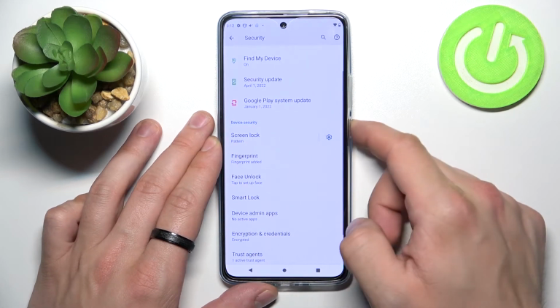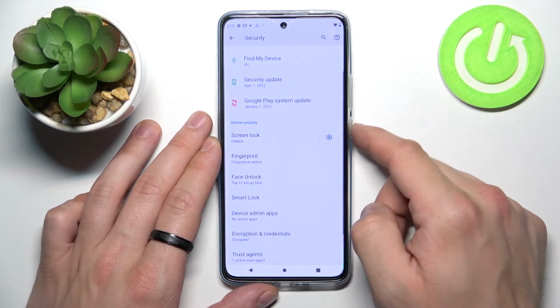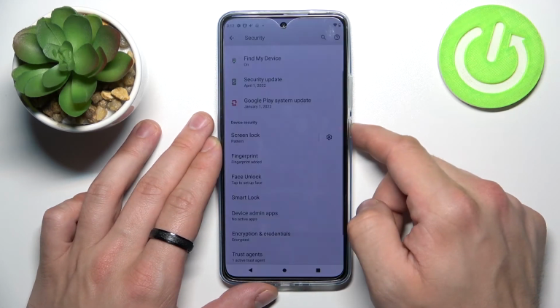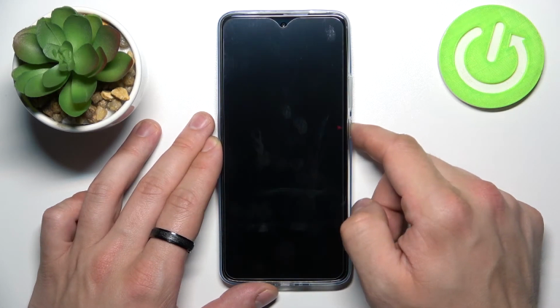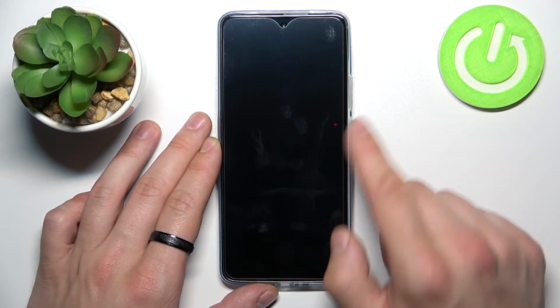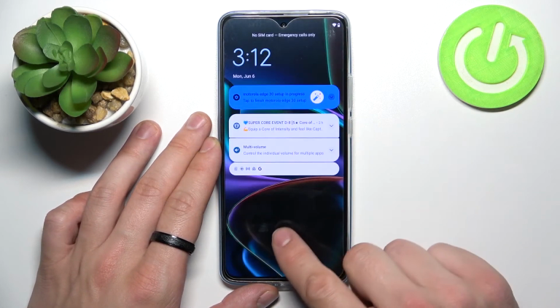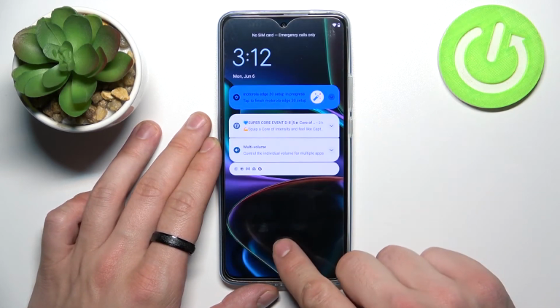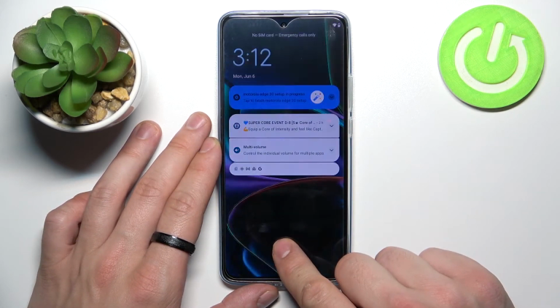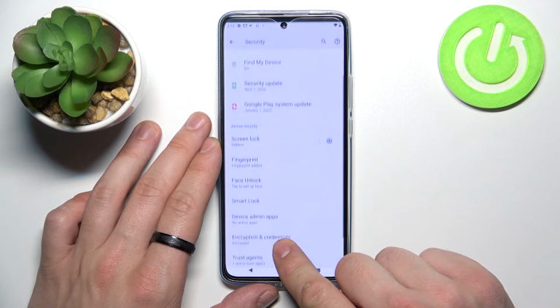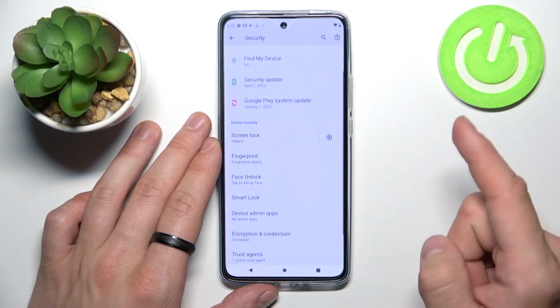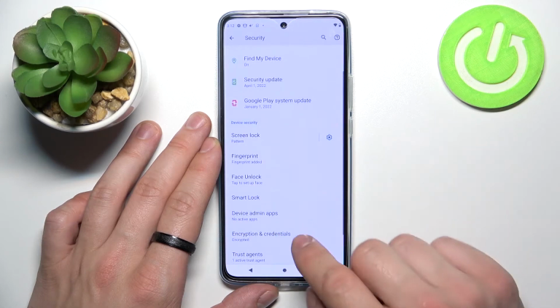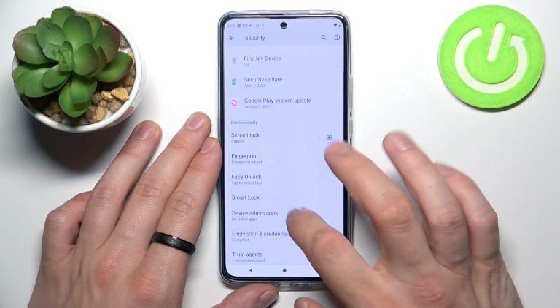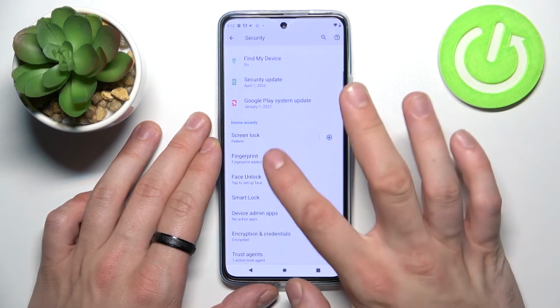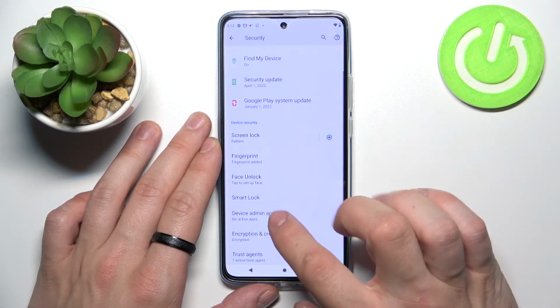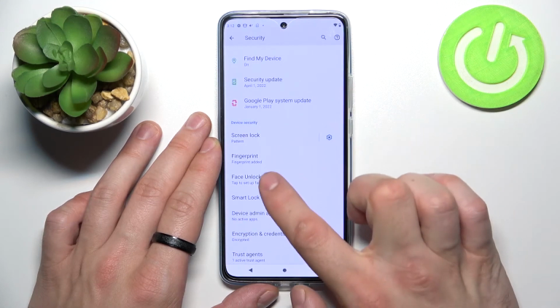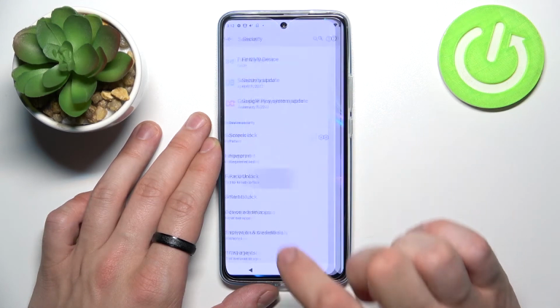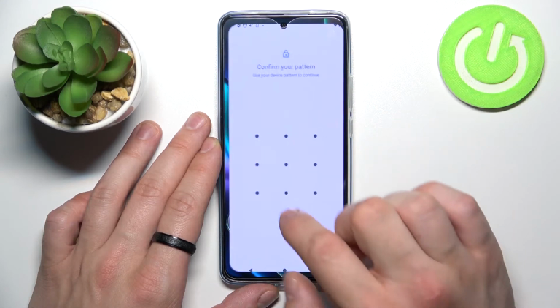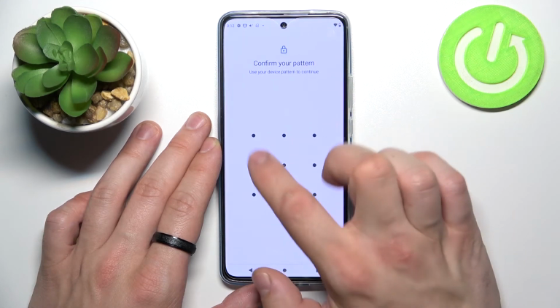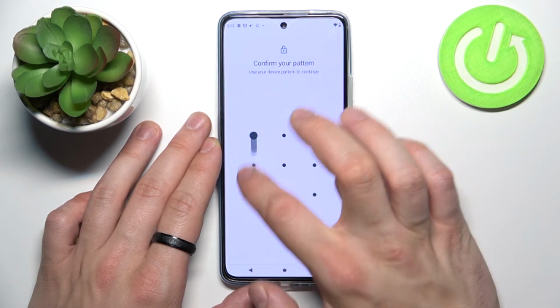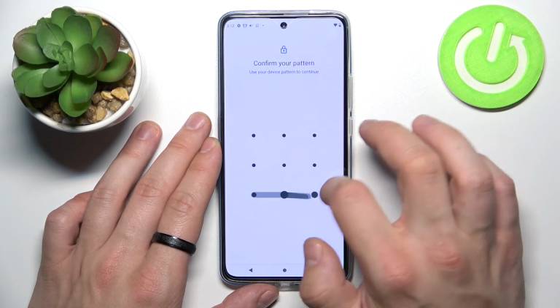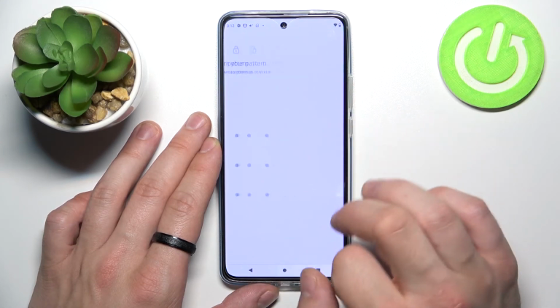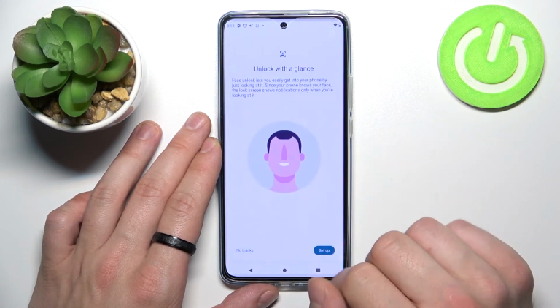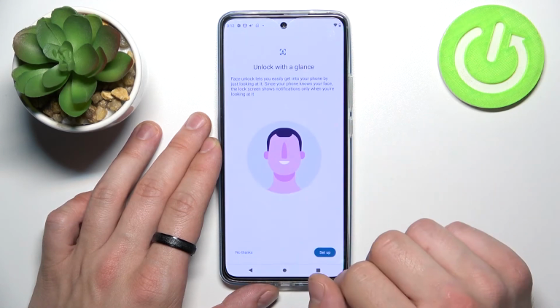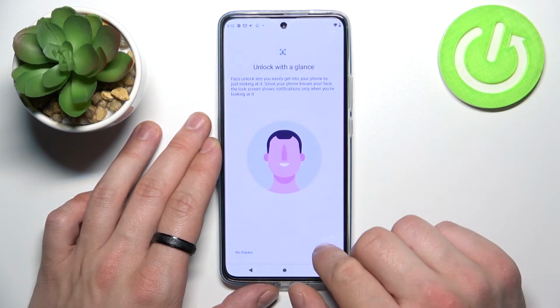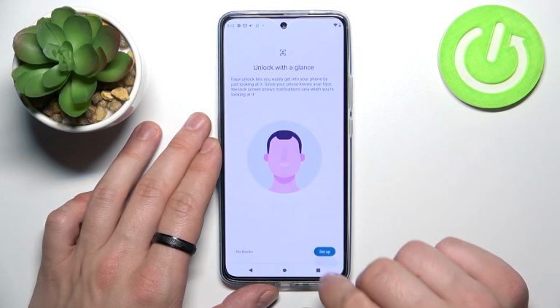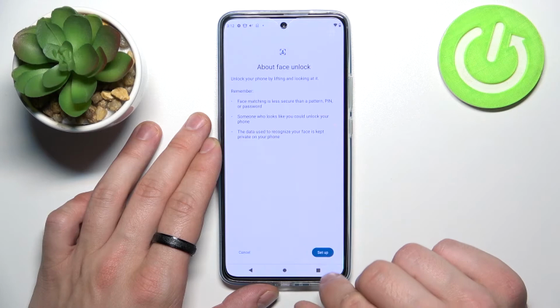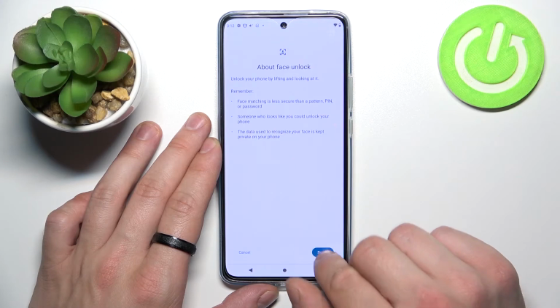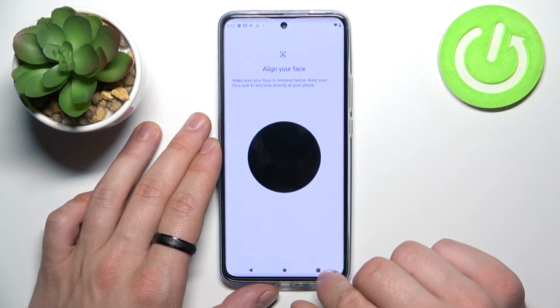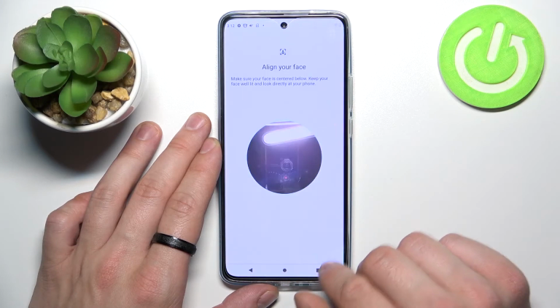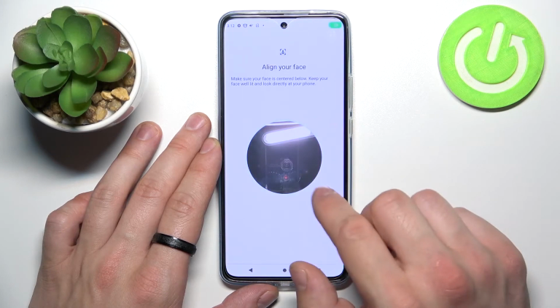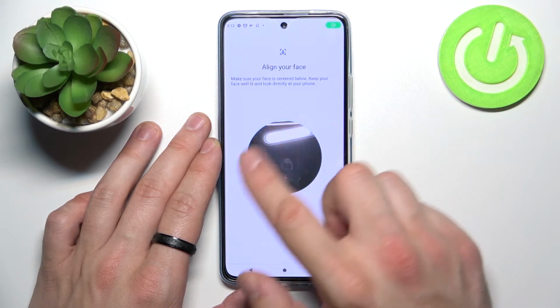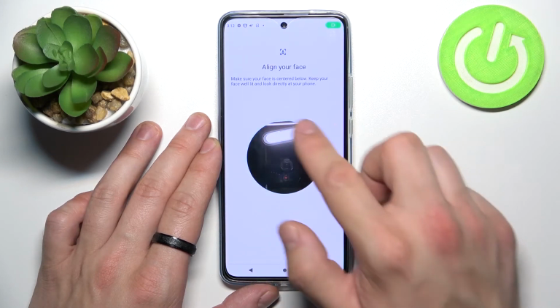Now when it's done, we can use our fingerprint to unlock the phone. And the last method to unlock the phone is face unlock. Simply scan your face in this area.